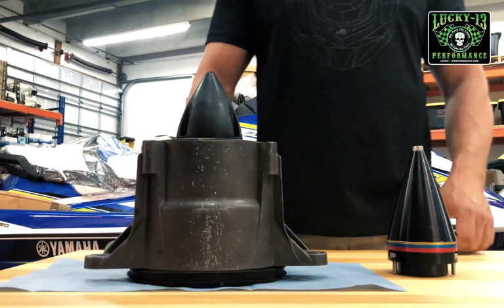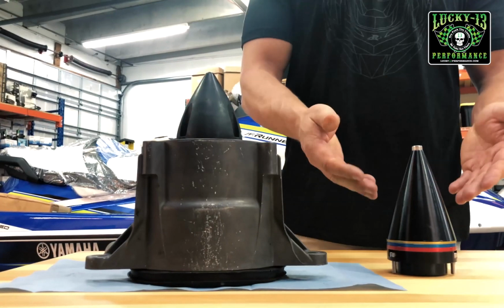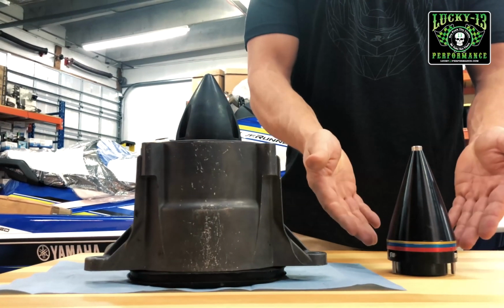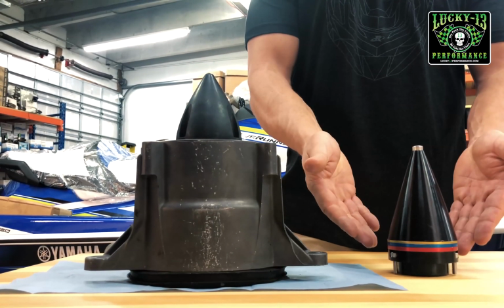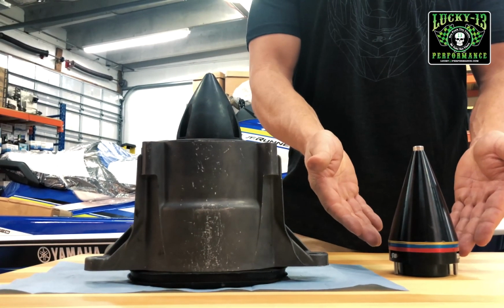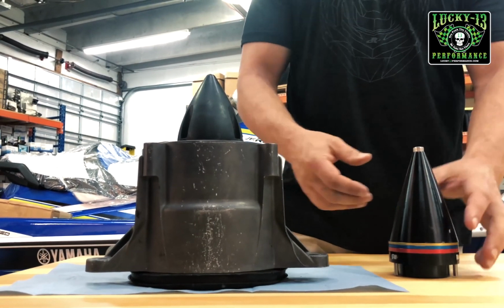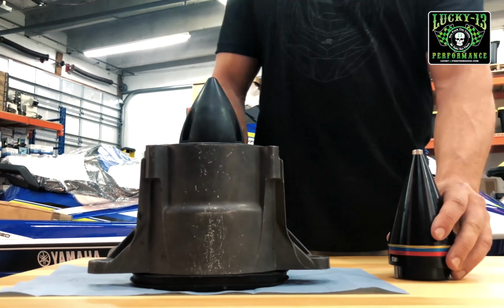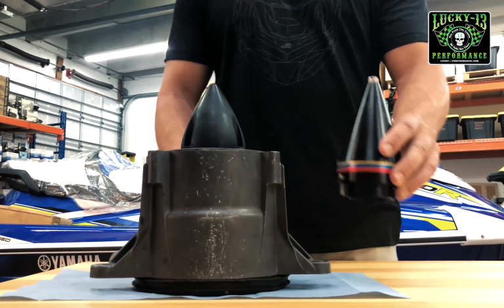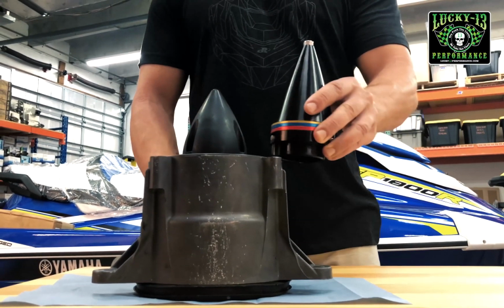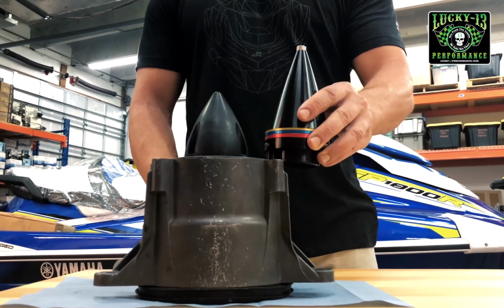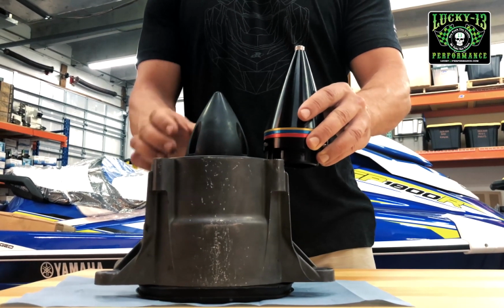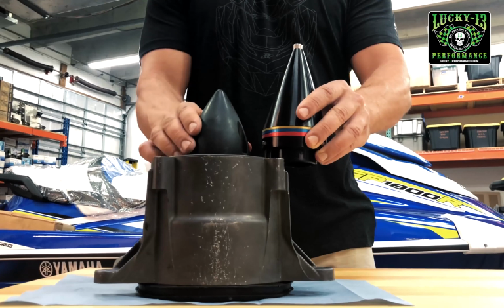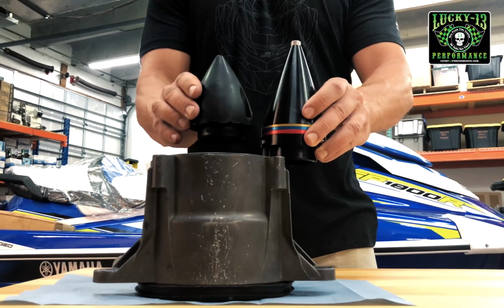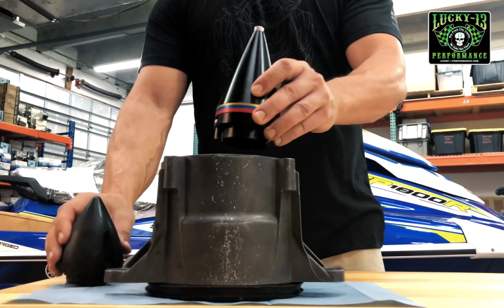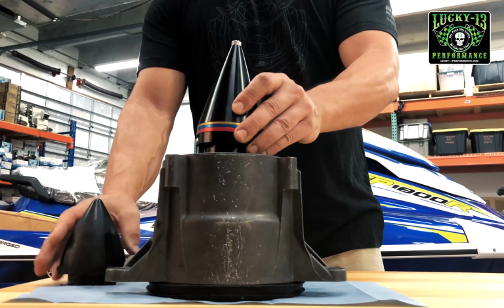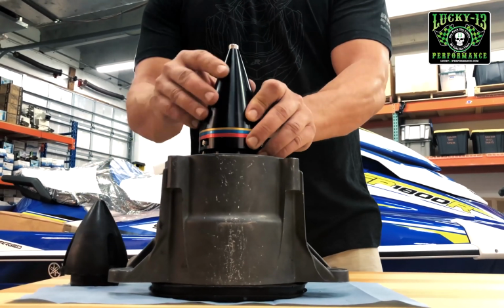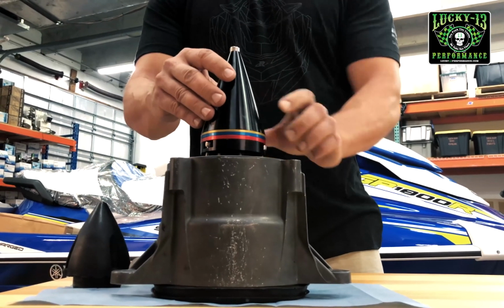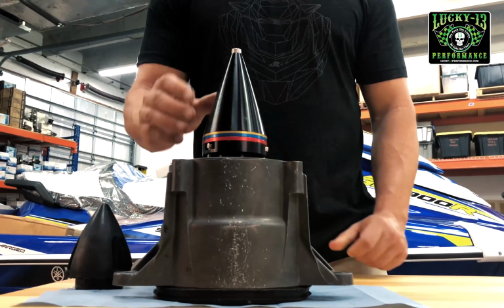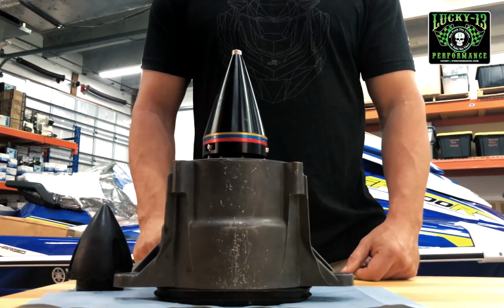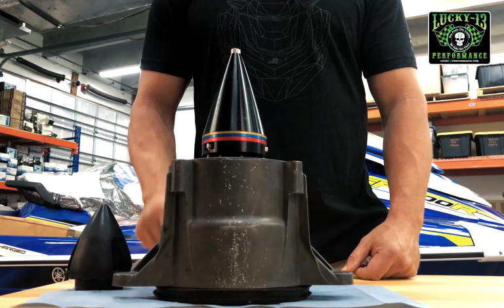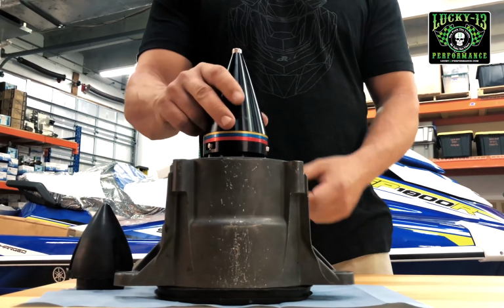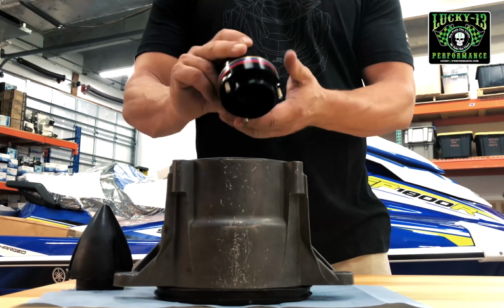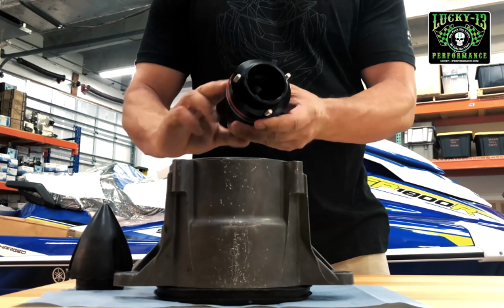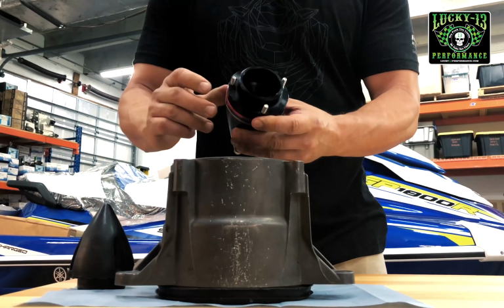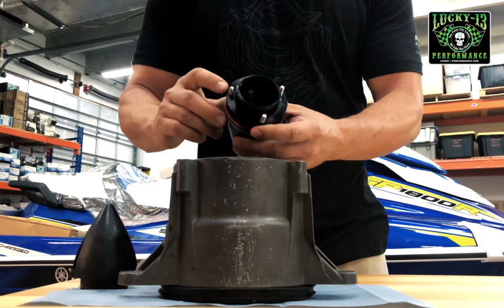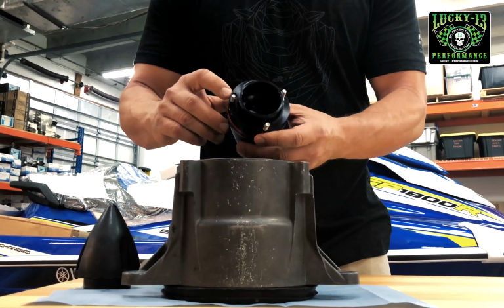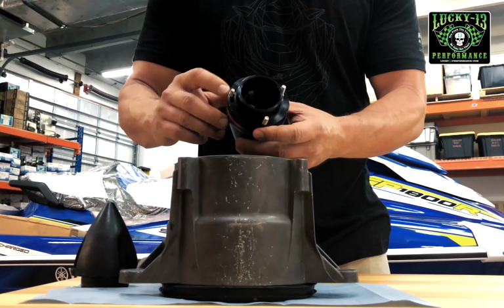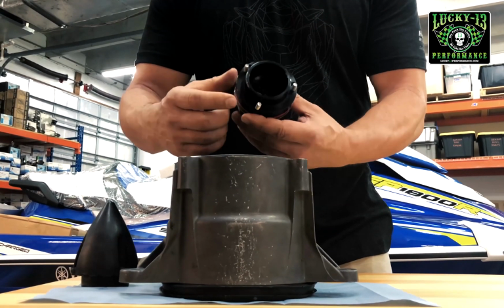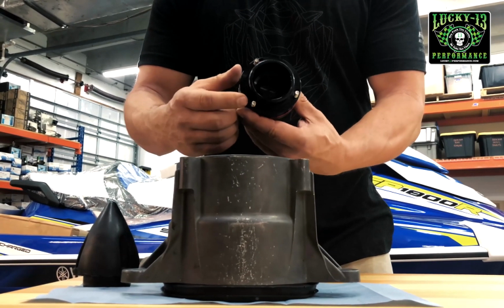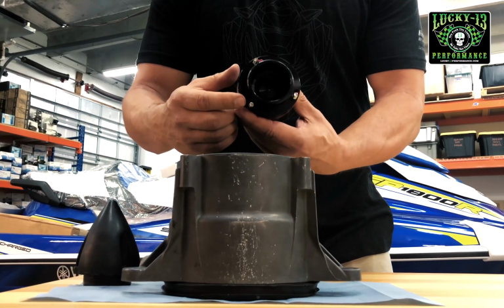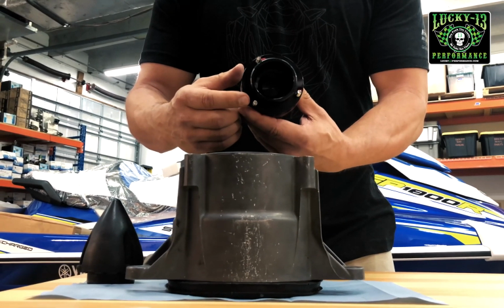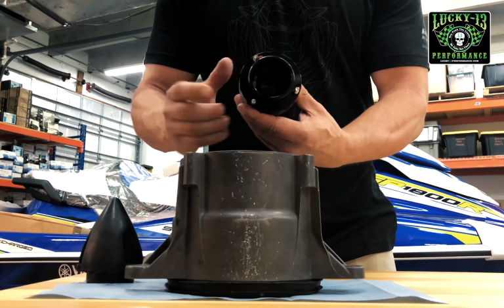Right here we have the SIDU pump cone. You can see it as compared to the stock cone — the size difference. The cone bolts in place of the SIDU cone perfectly; it fits all your model SIDUs. It's got a dual bolt spacing specifically for that purpose.